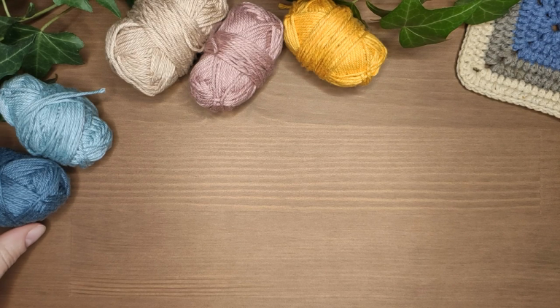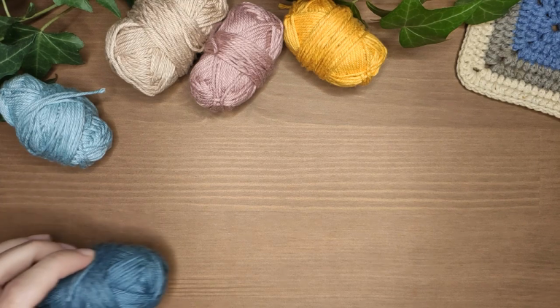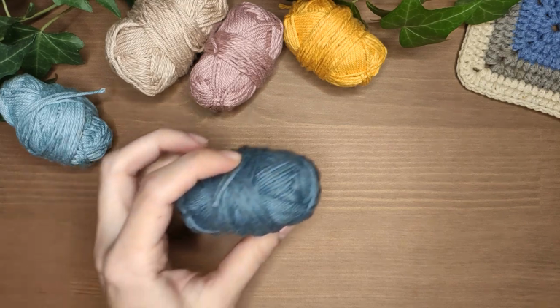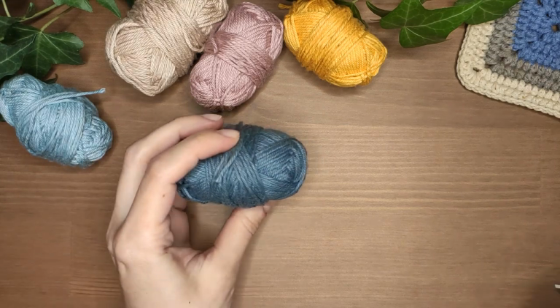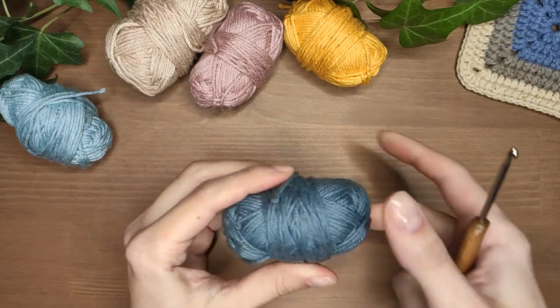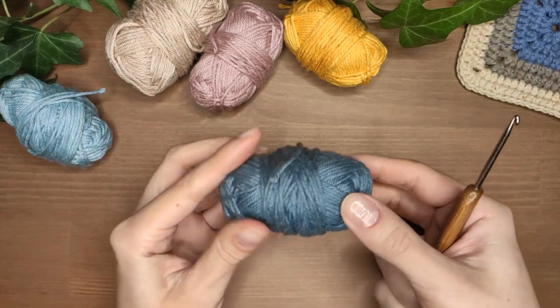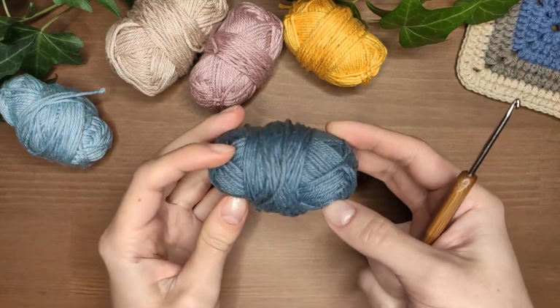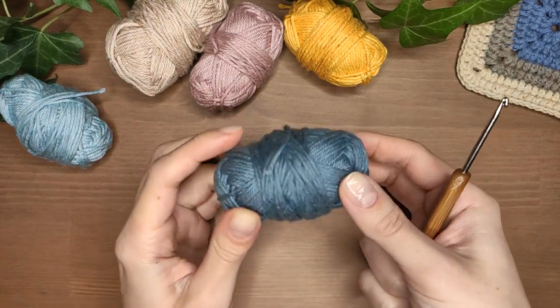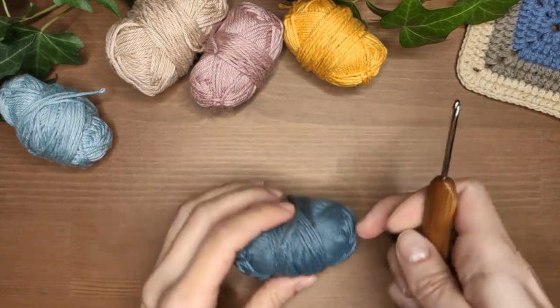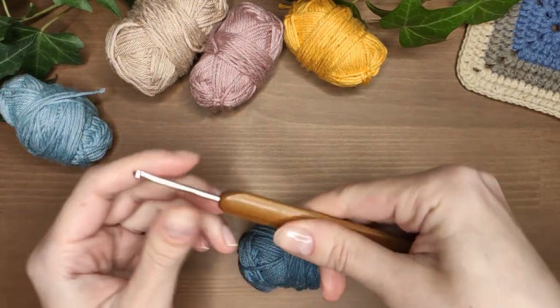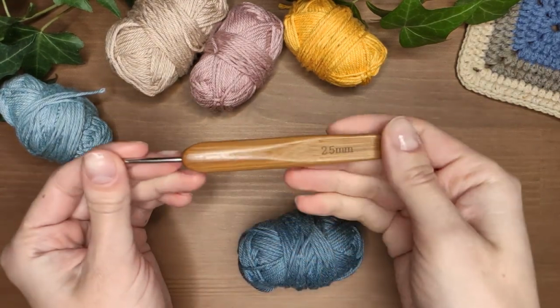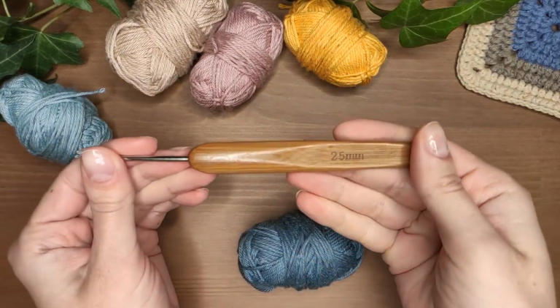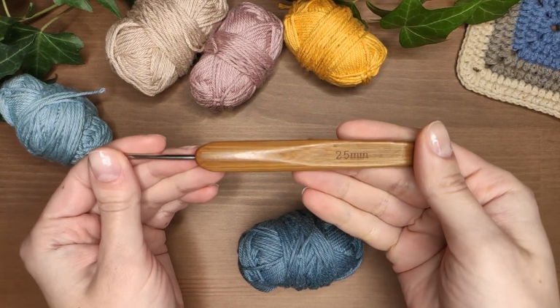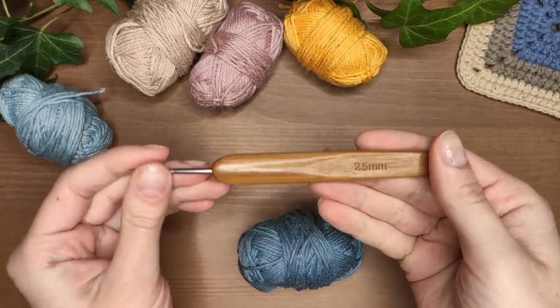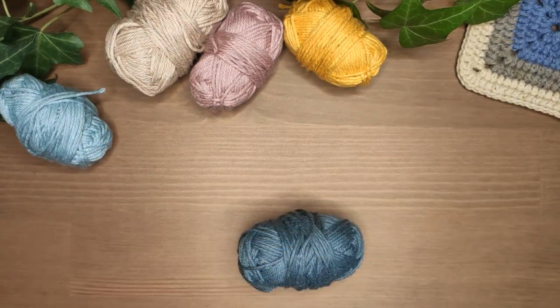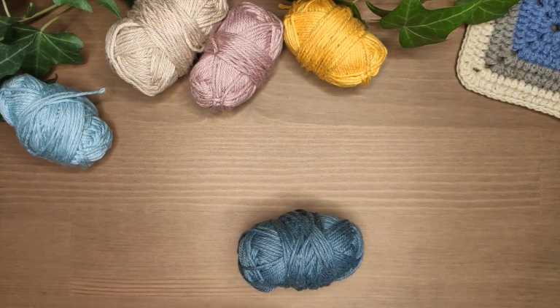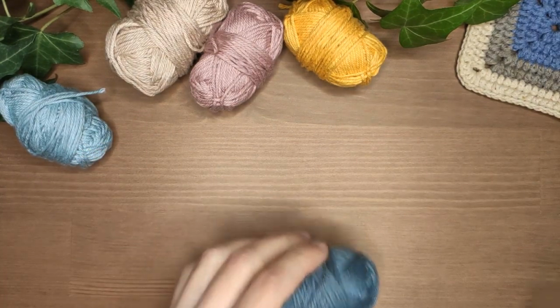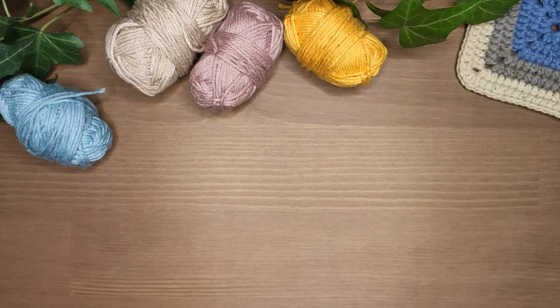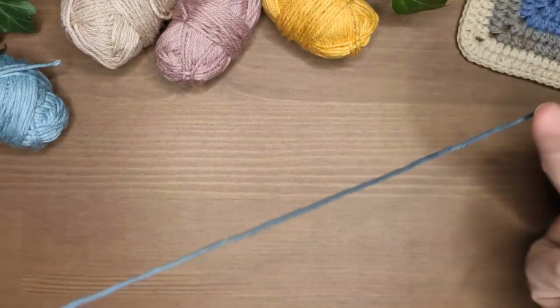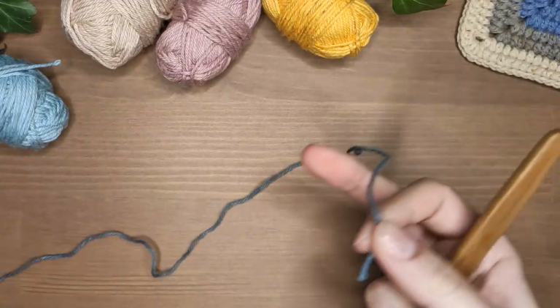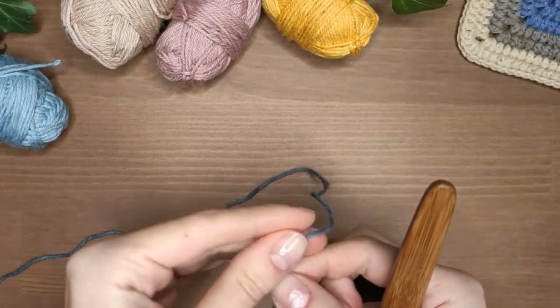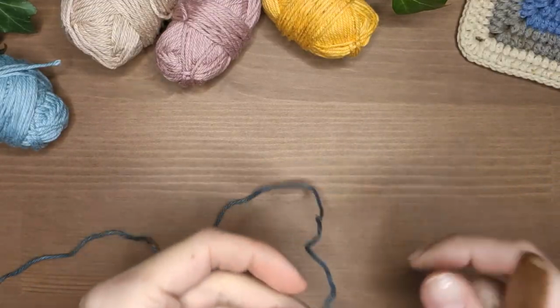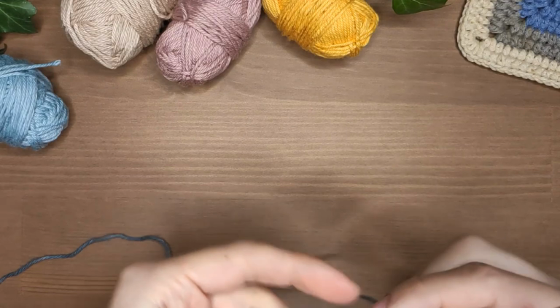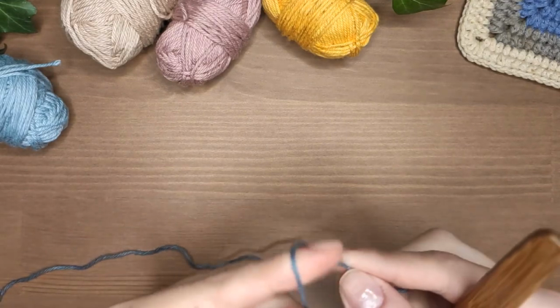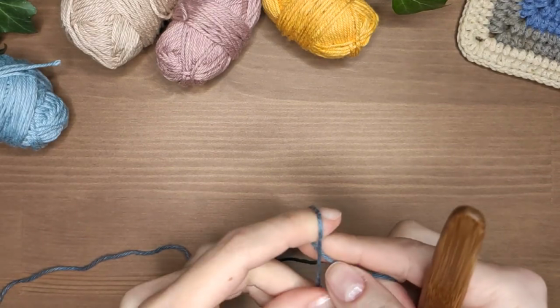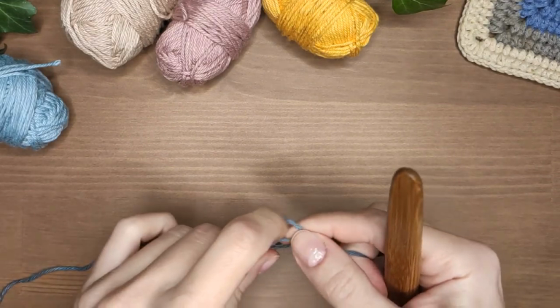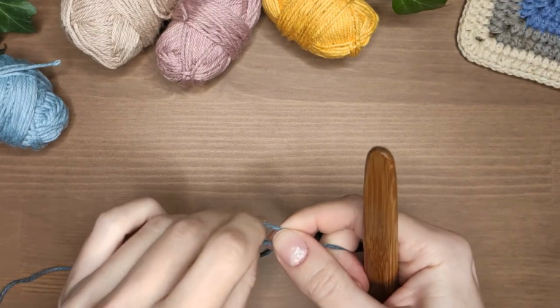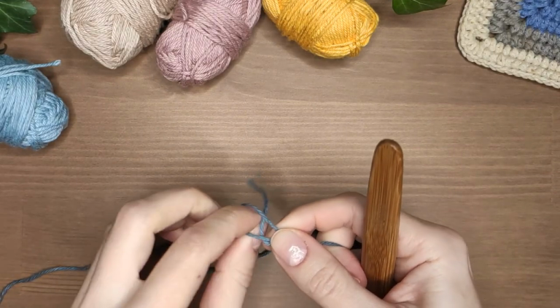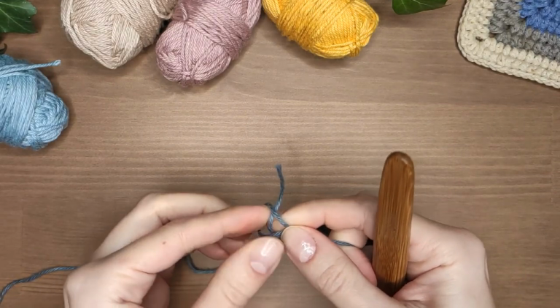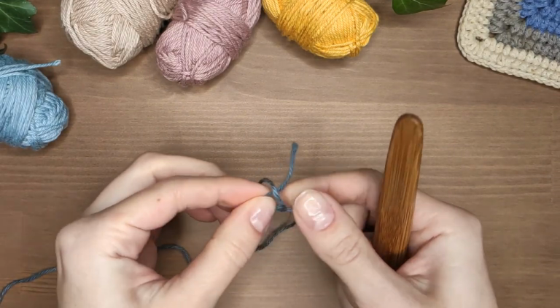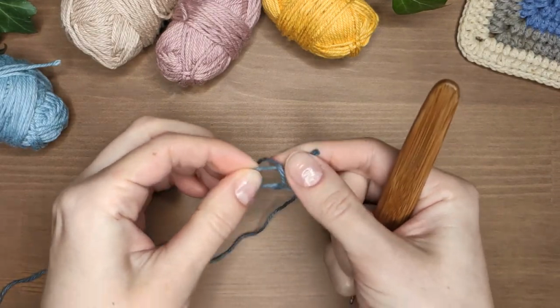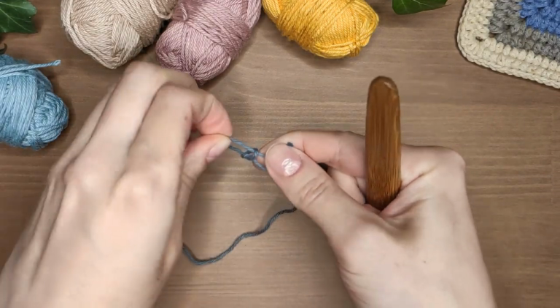For this tutorial I used DMC cotton yarn with a 2.5 mm crochet hook, but you can use any yarn with a corresponding hook. I will use many colors for this stitch and I encourage you to use at least two to see what this stitch can do.